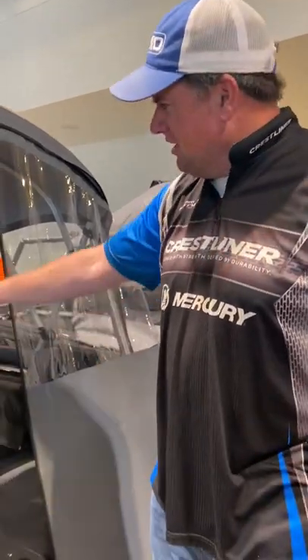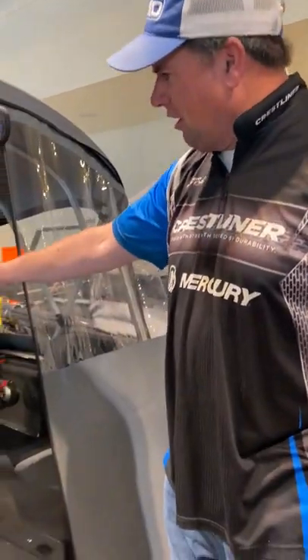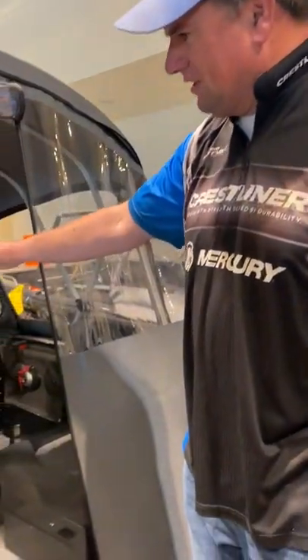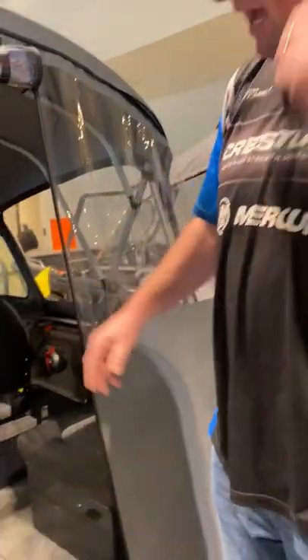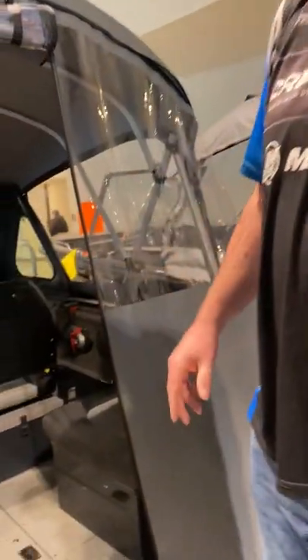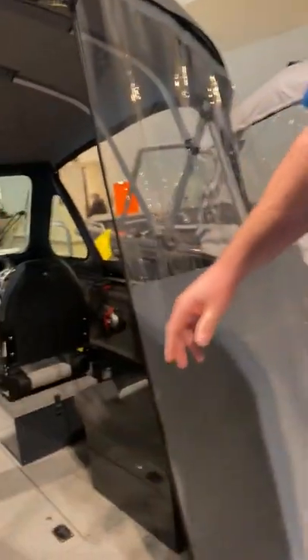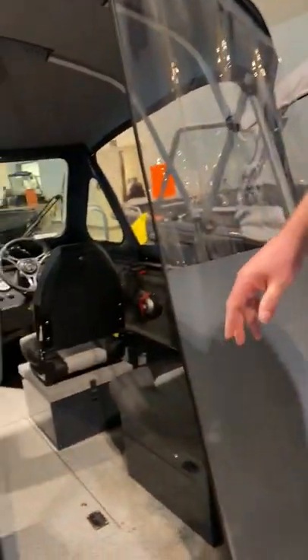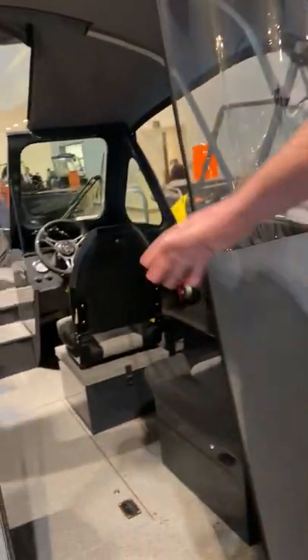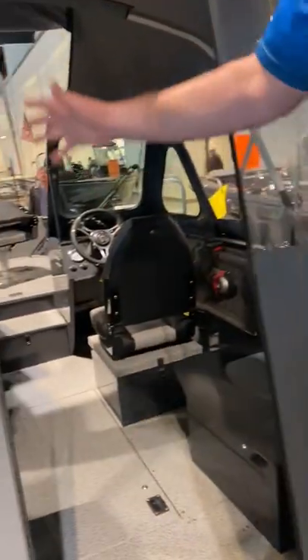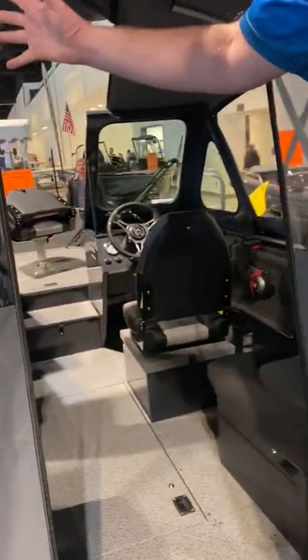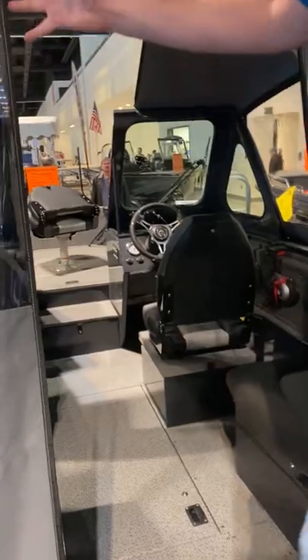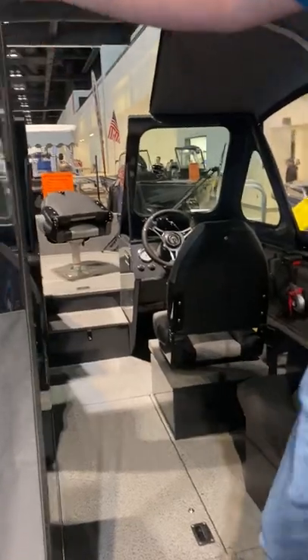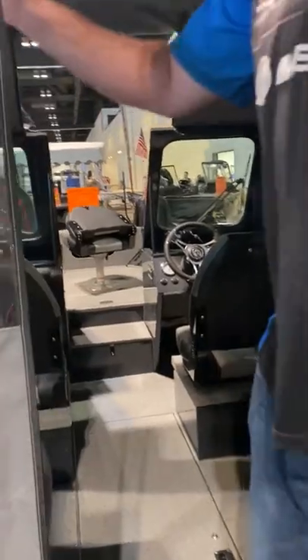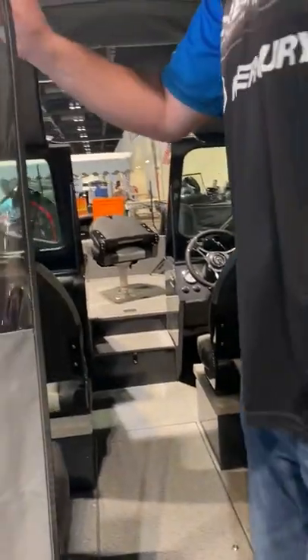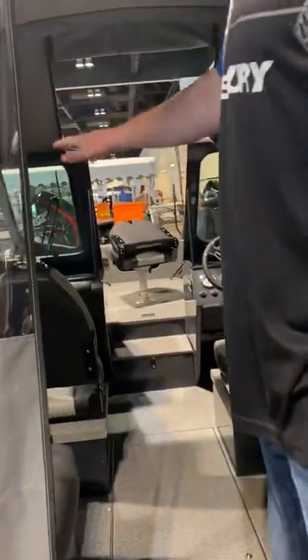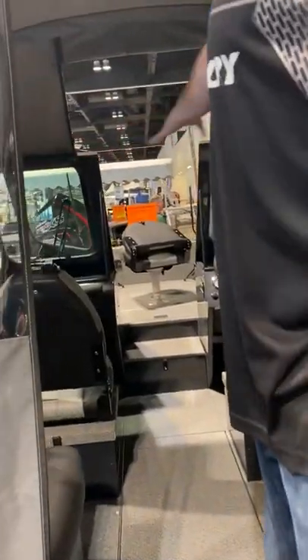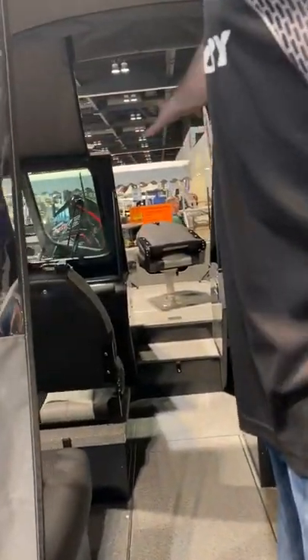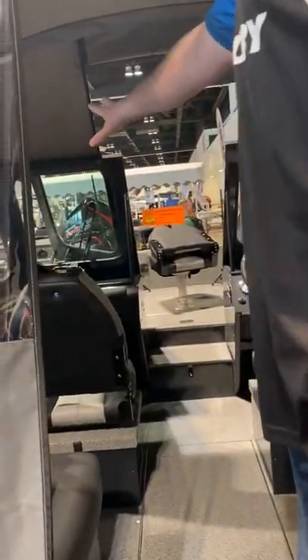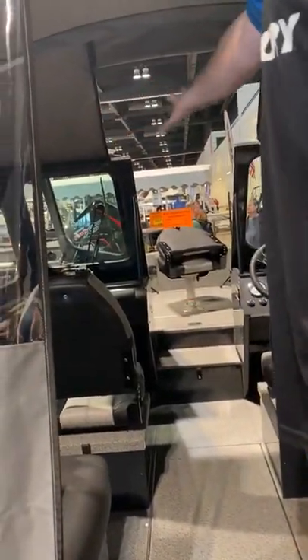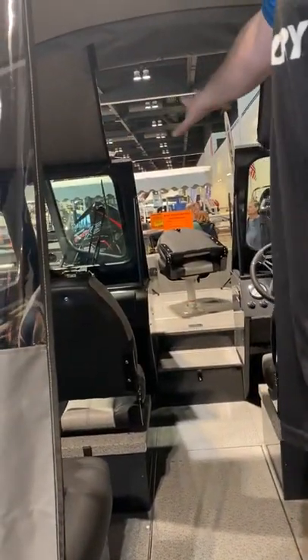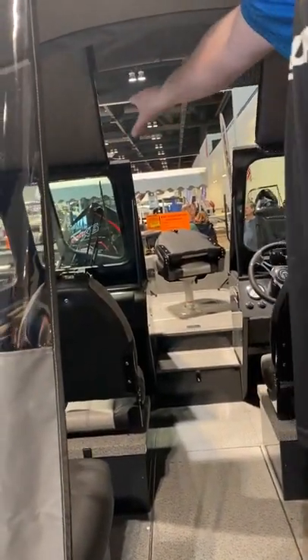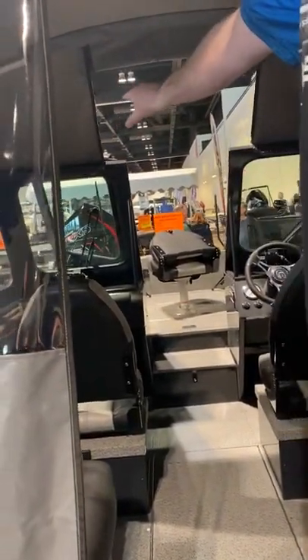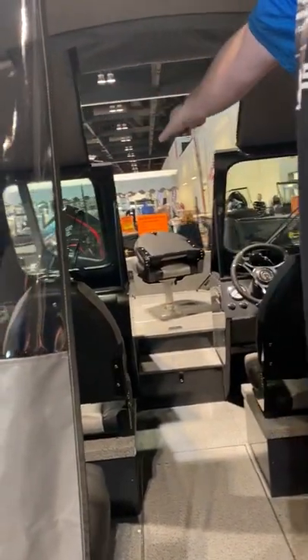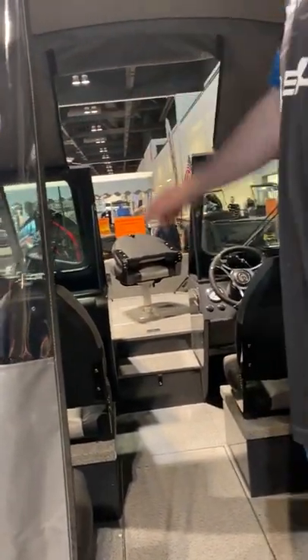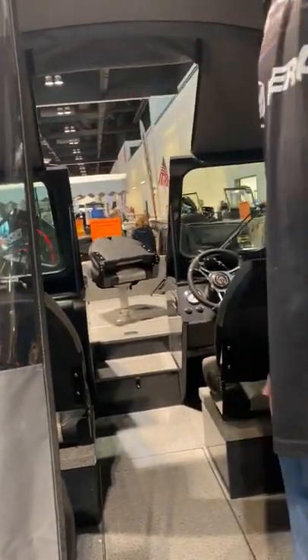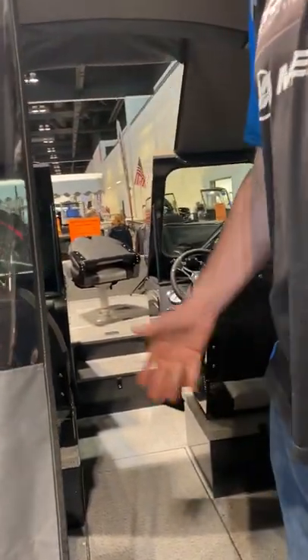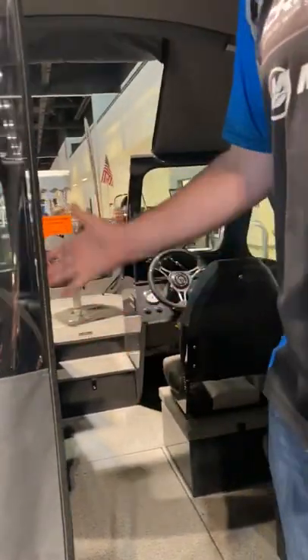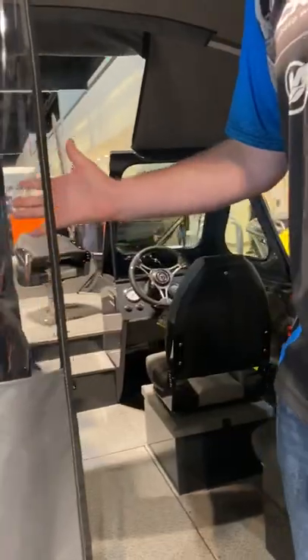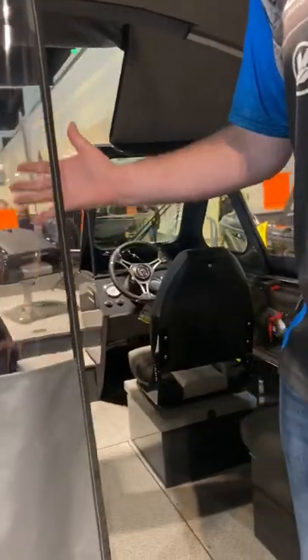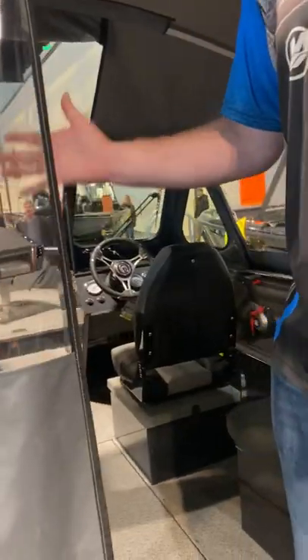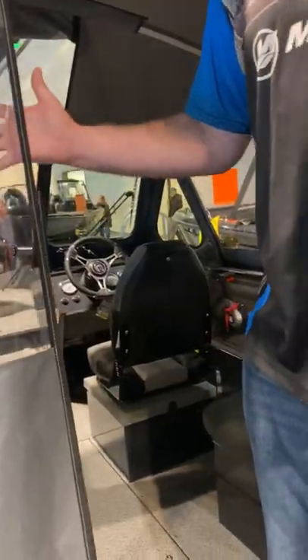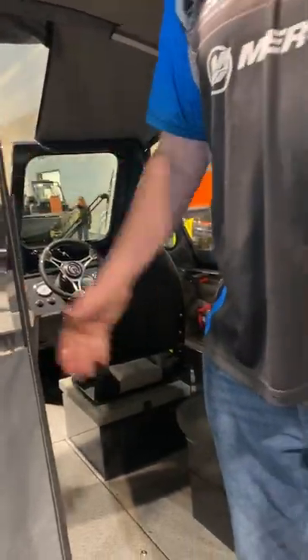You can see how big this cab is. With the bimini top, you can enclose this cab. You've got a heavy-duty windshield and wipers. You can just go through some really big water and harsh conditions.